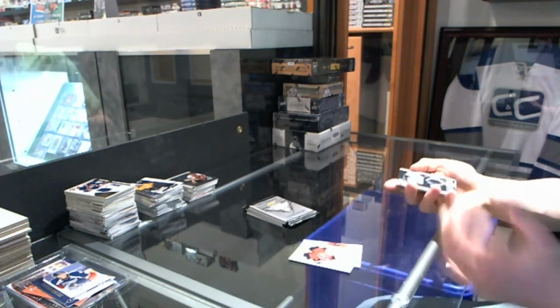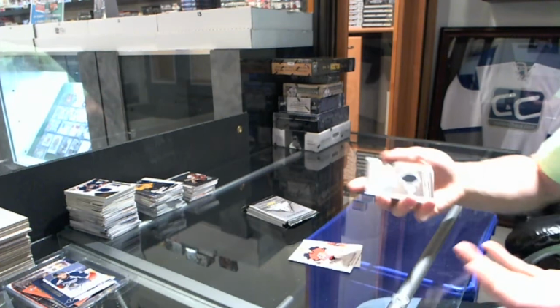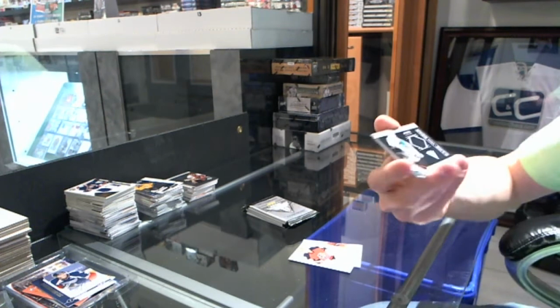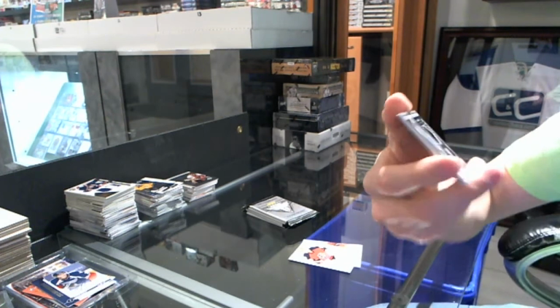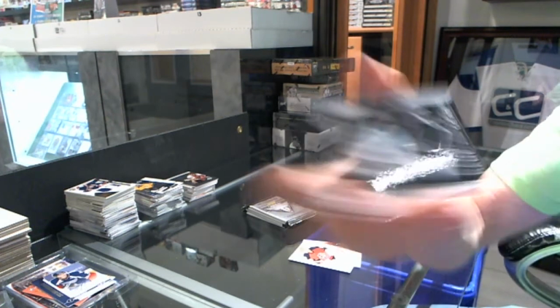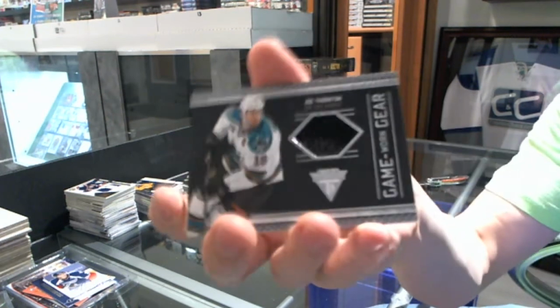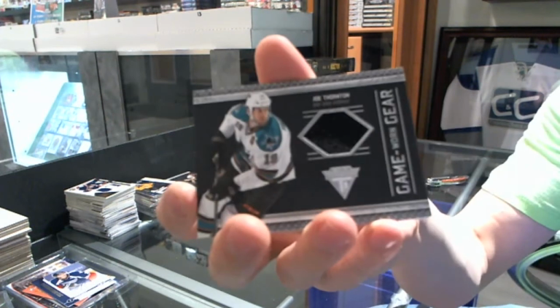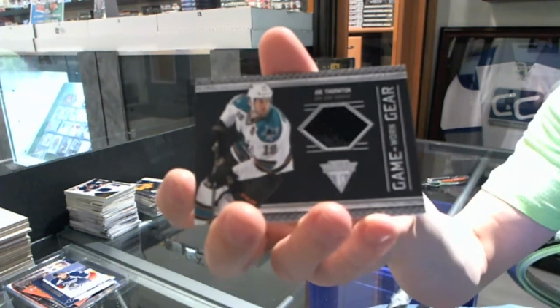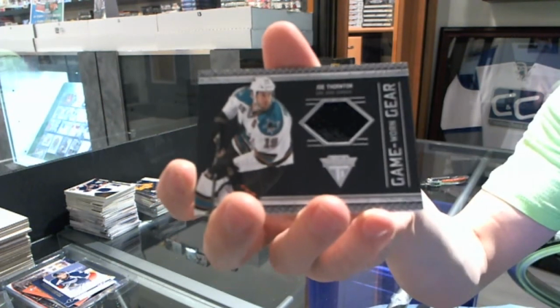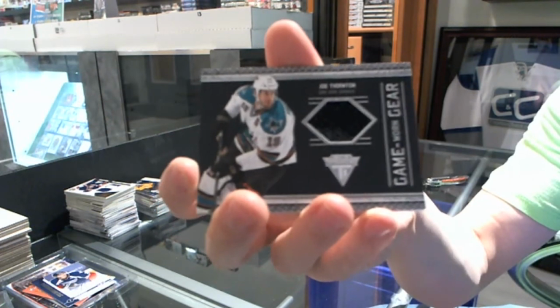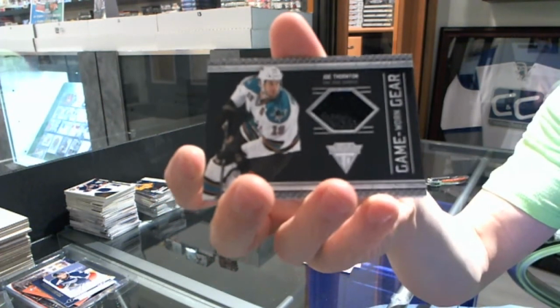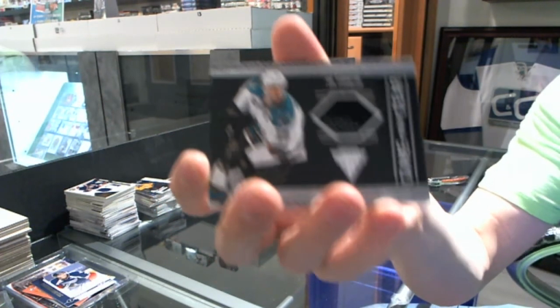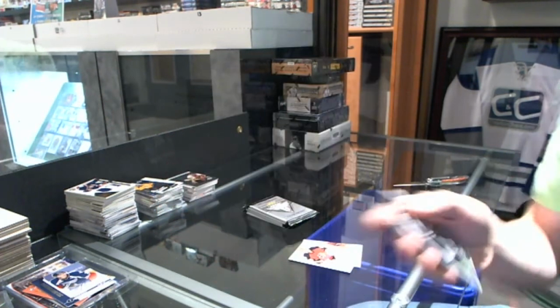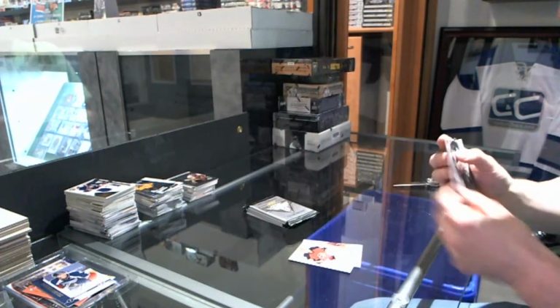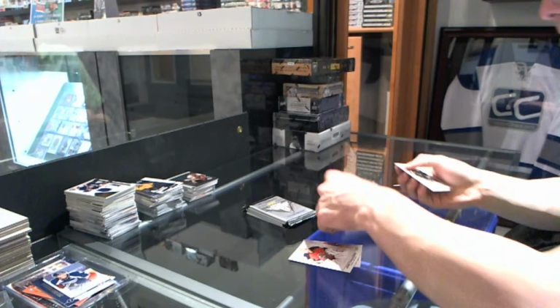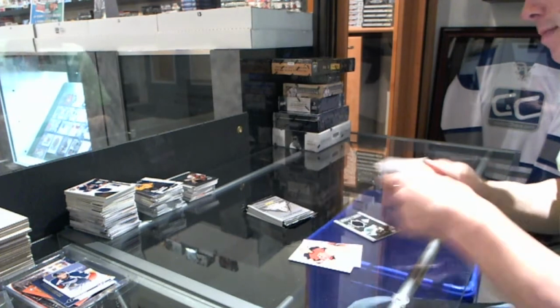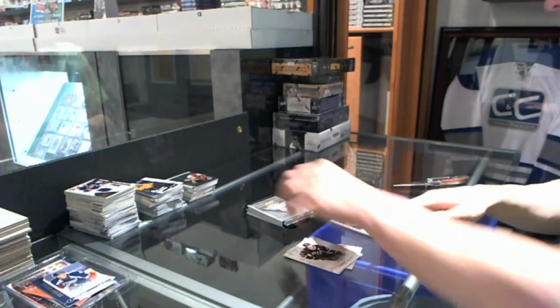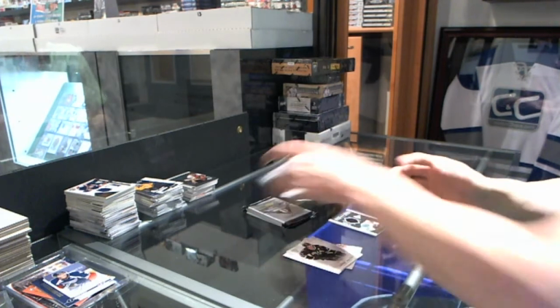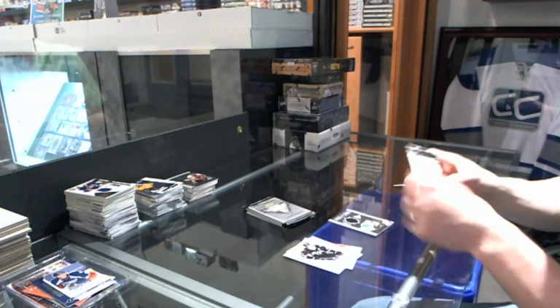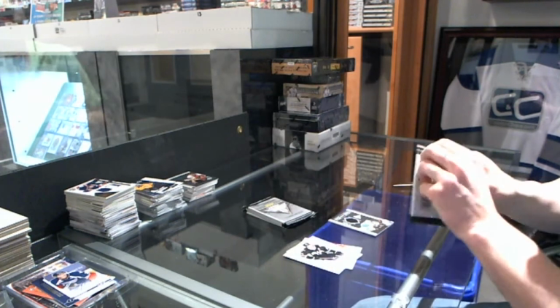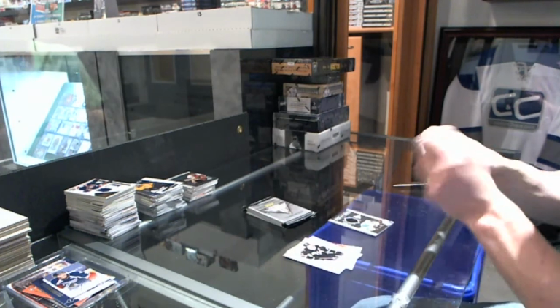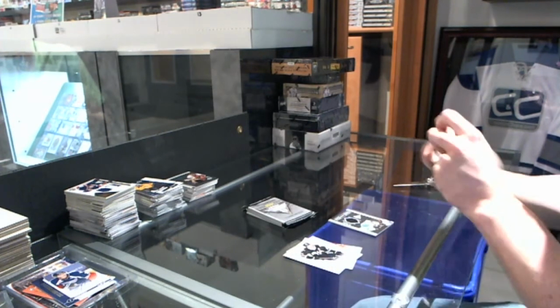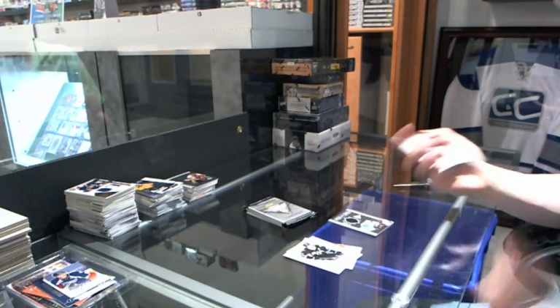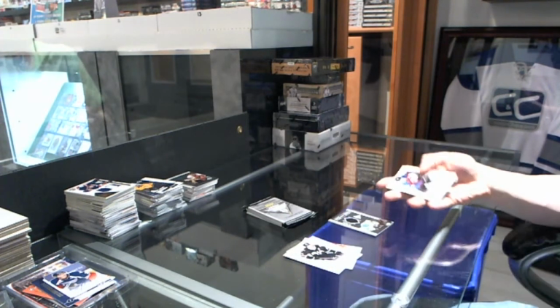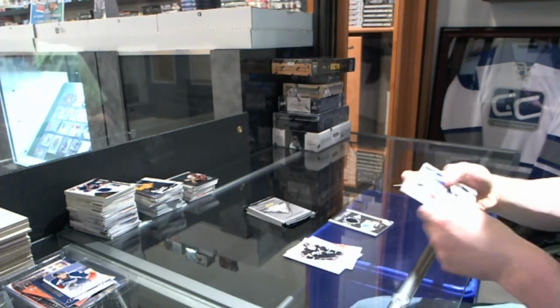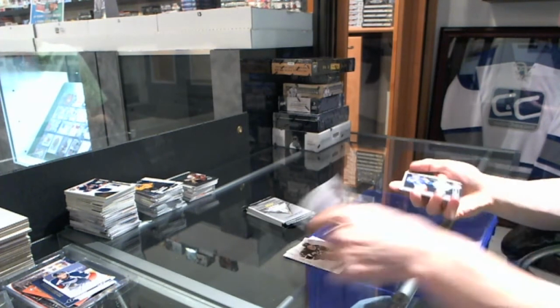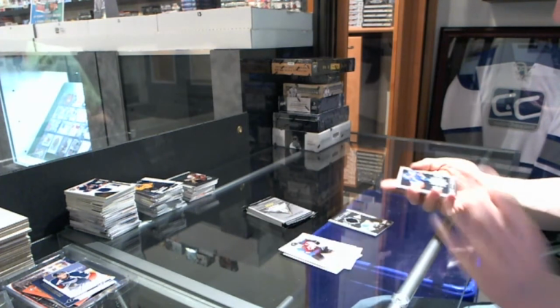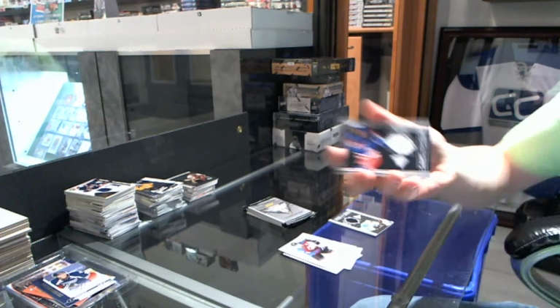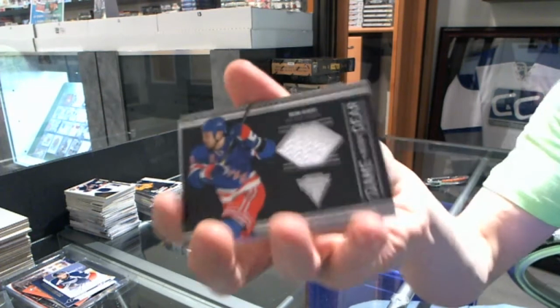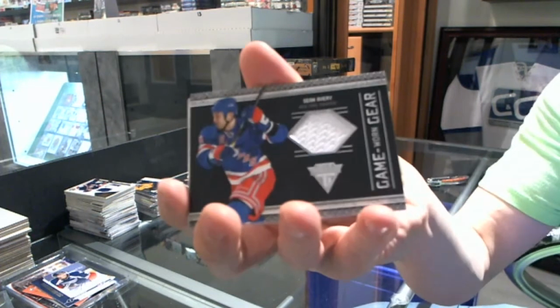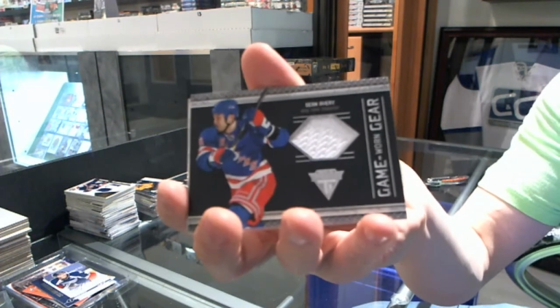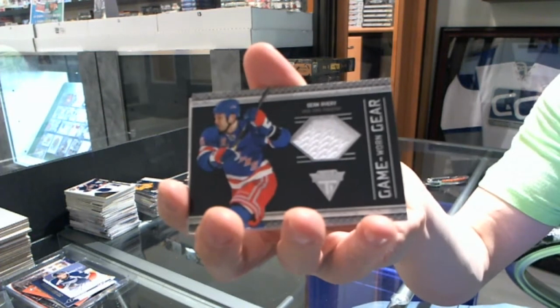Game gear jersey for the San Jose Sharks' Joe Thornton. Game gear jersey for the New York Rangers' Sean Avery.